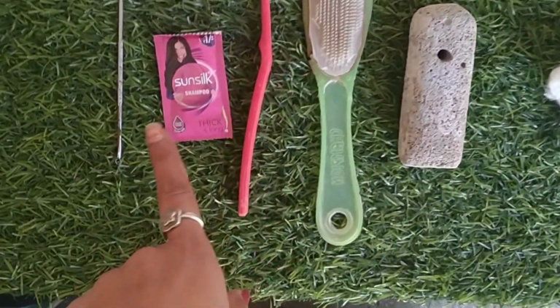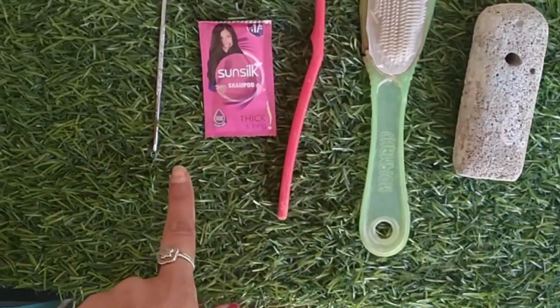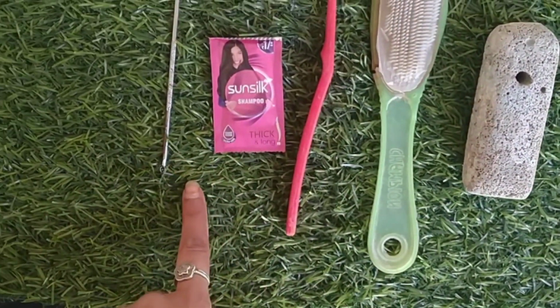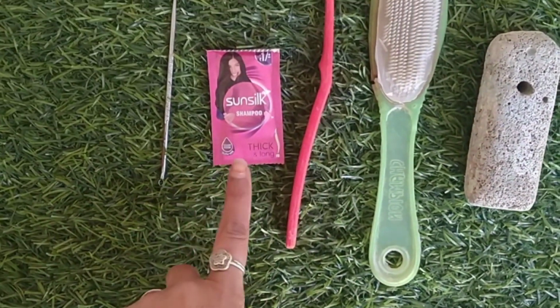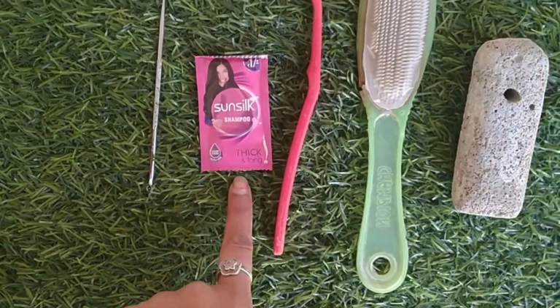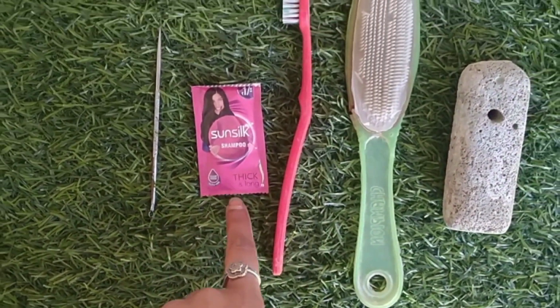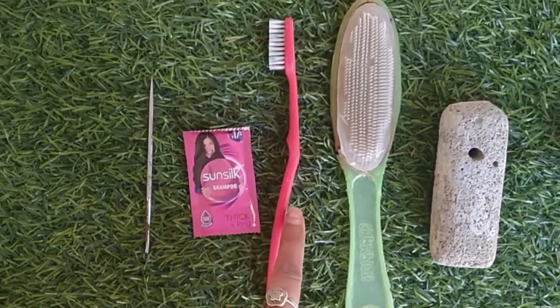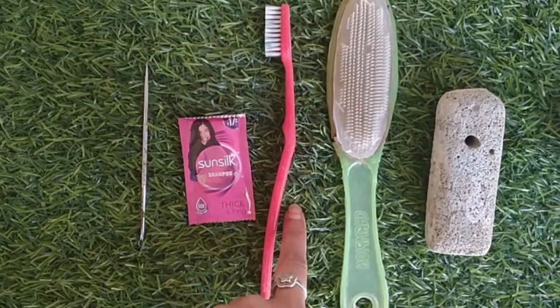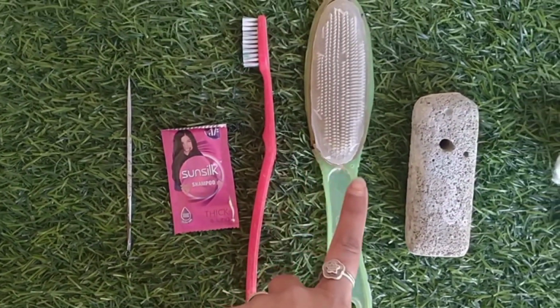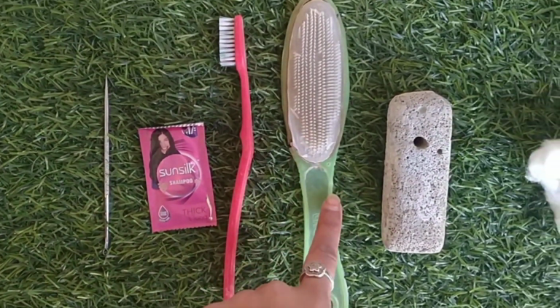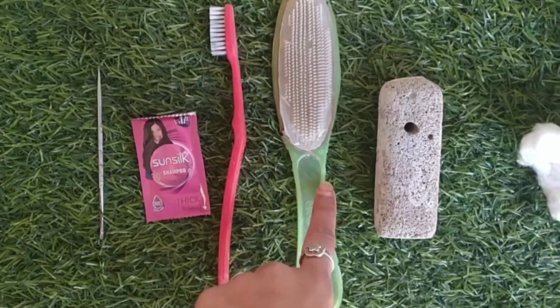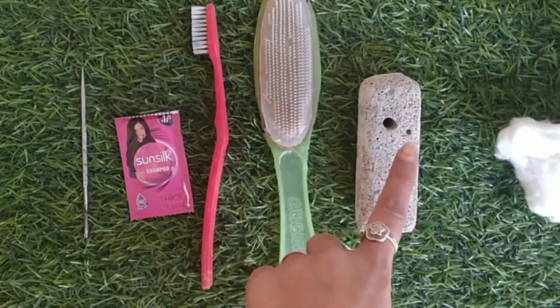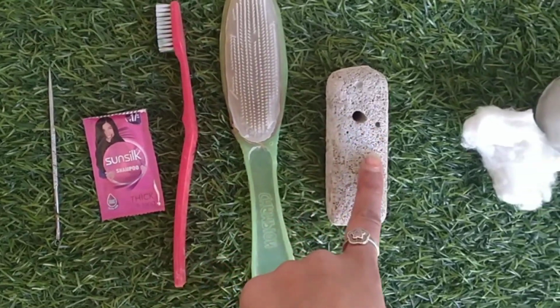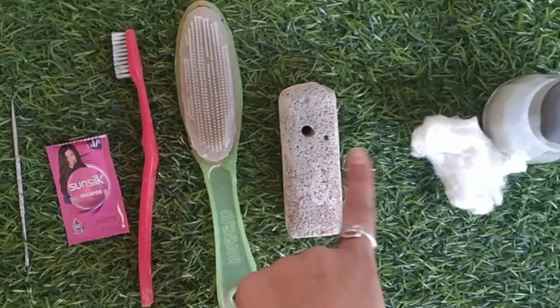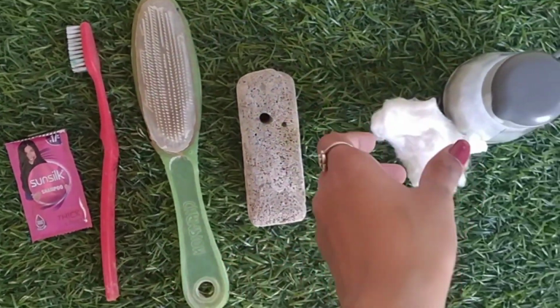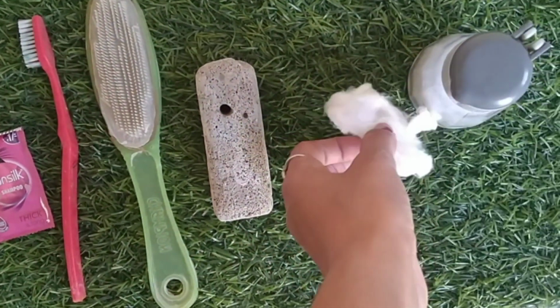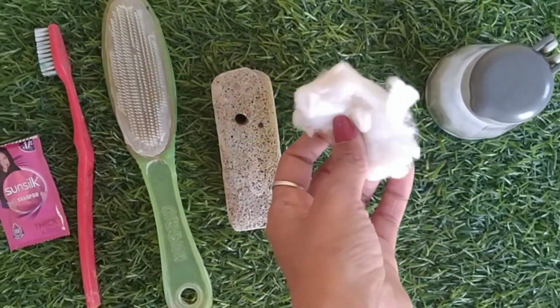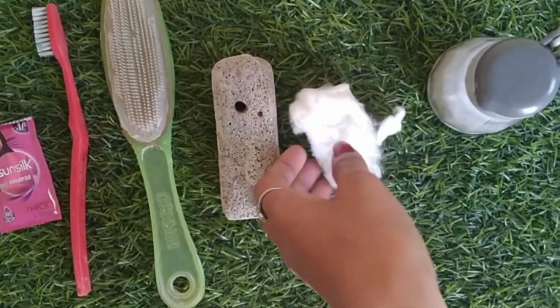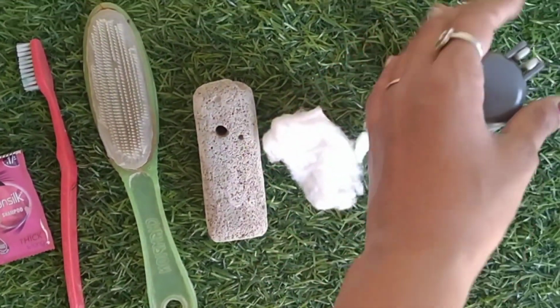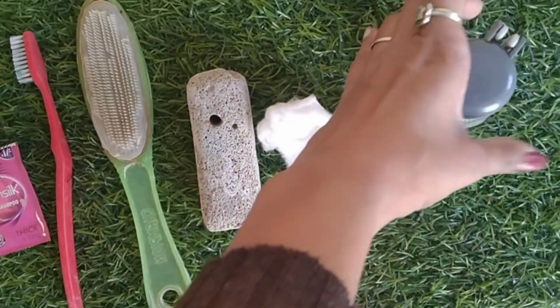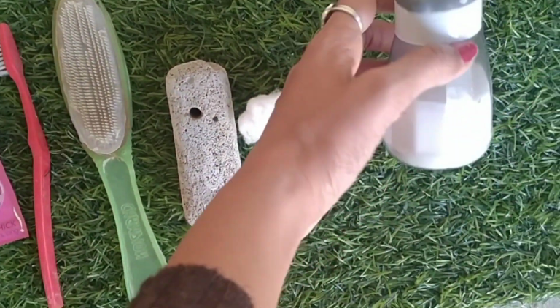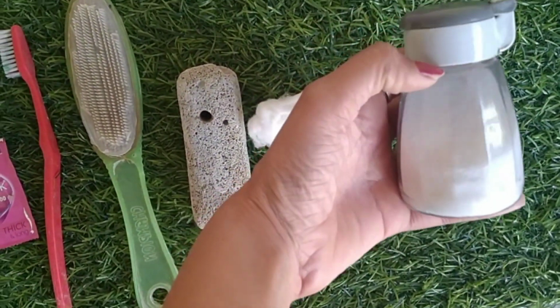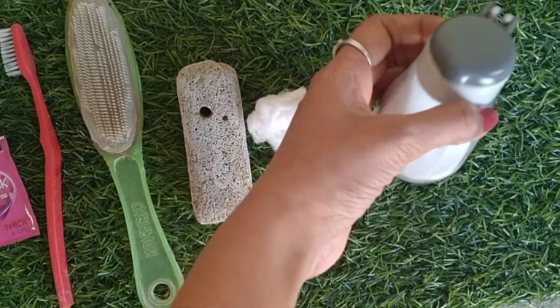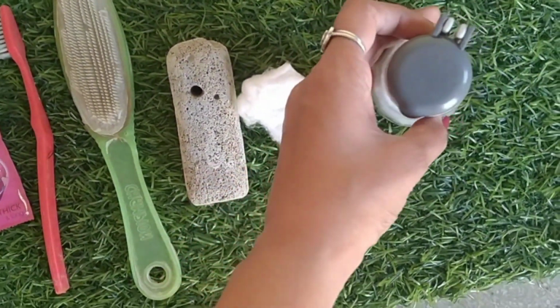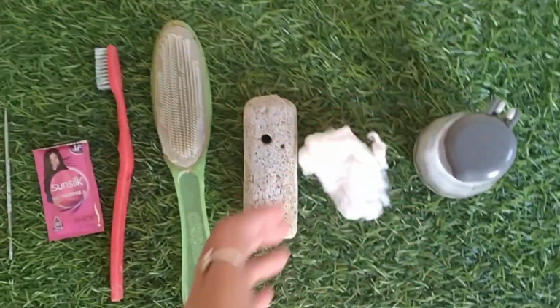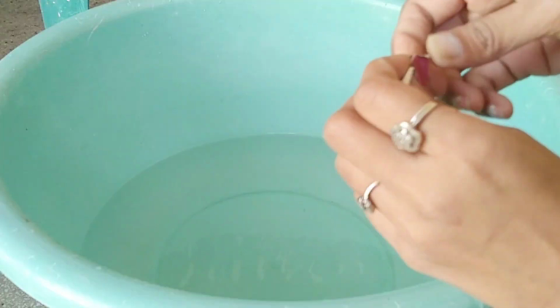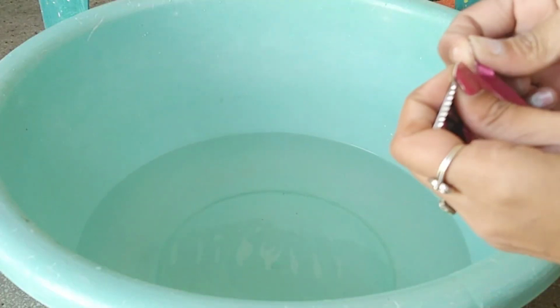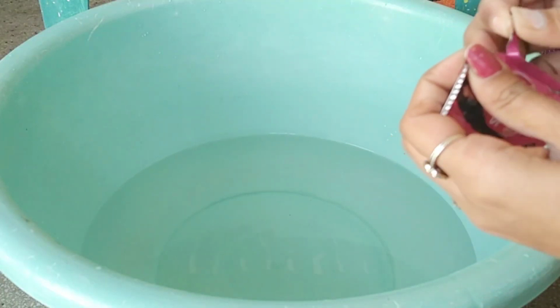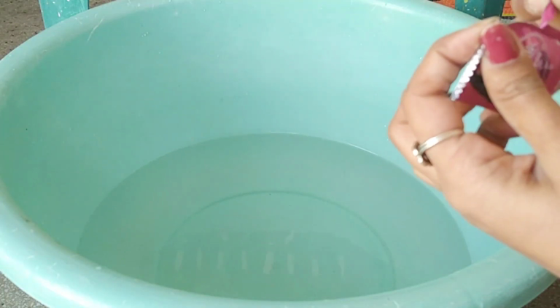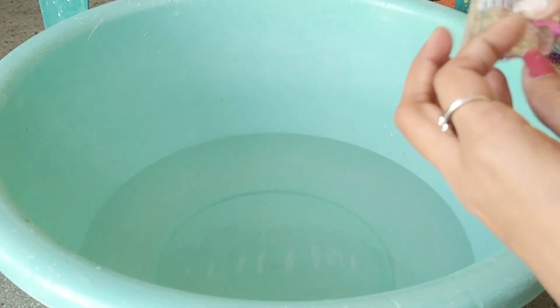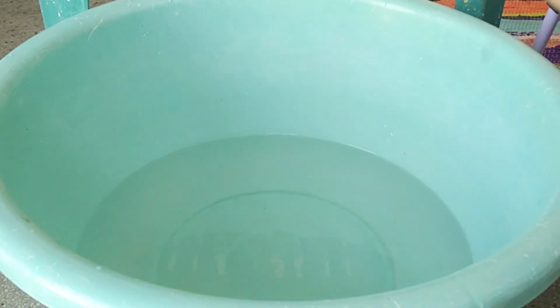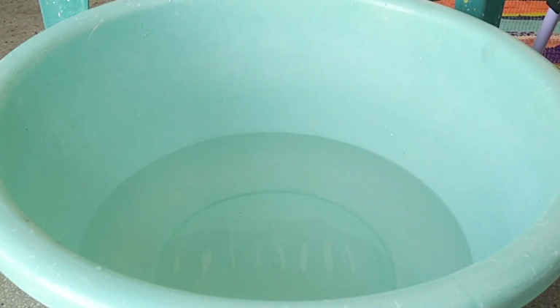So some things I have taken: shampoo, hair remover, brush, scrubber, pumice stone, and cotton. These are the basic things that you need.